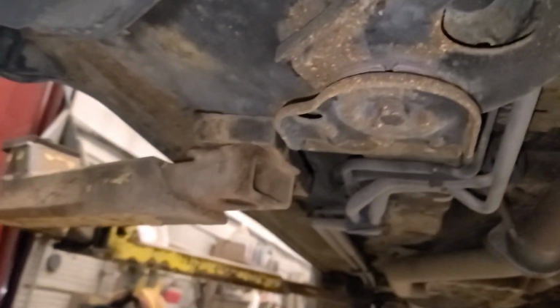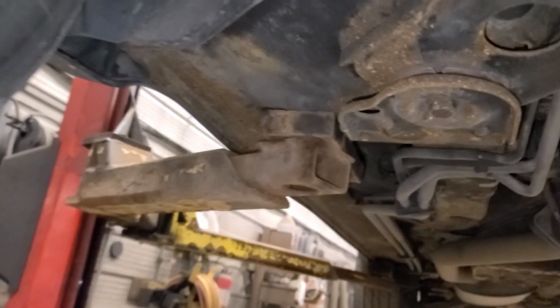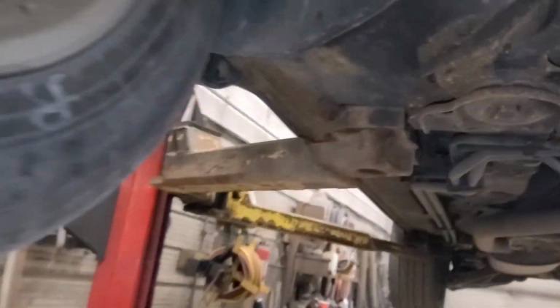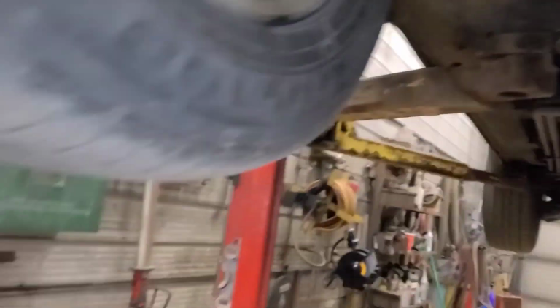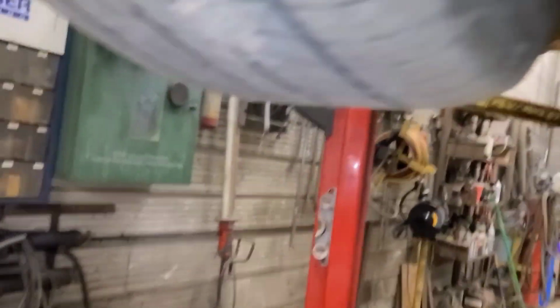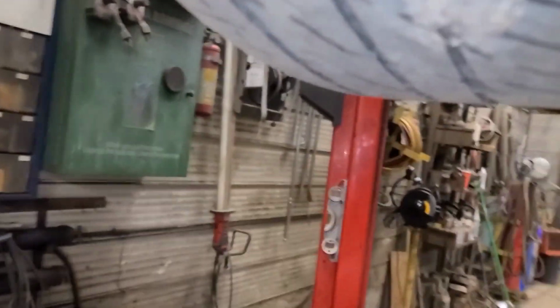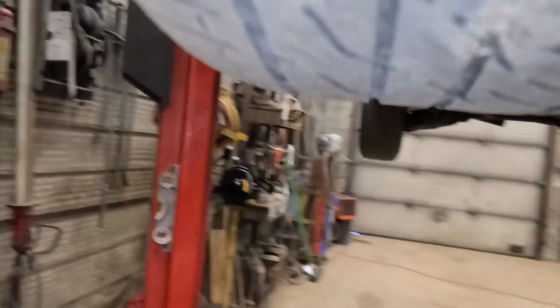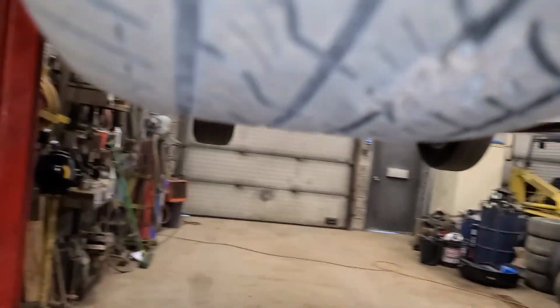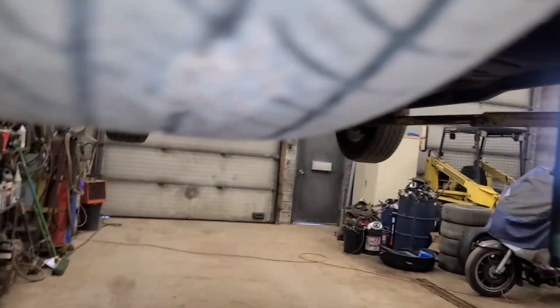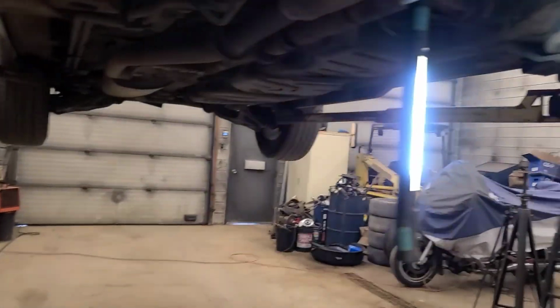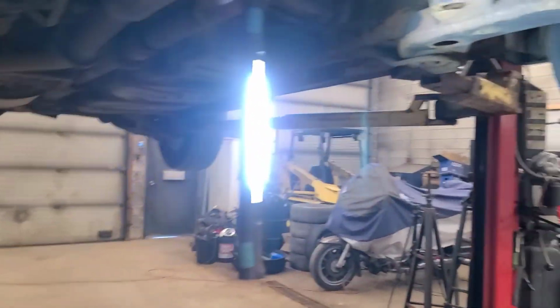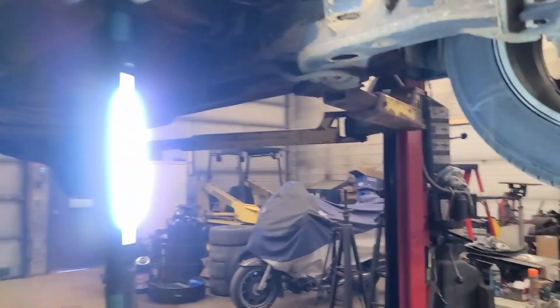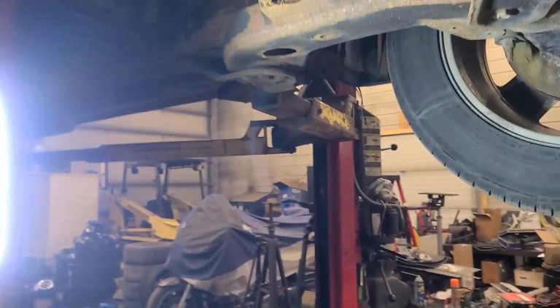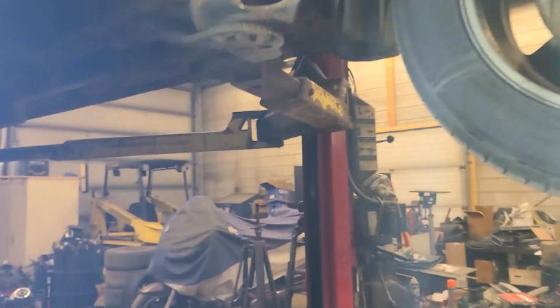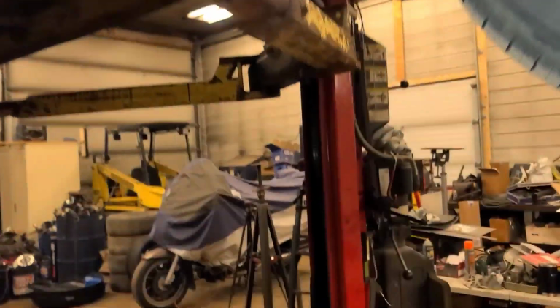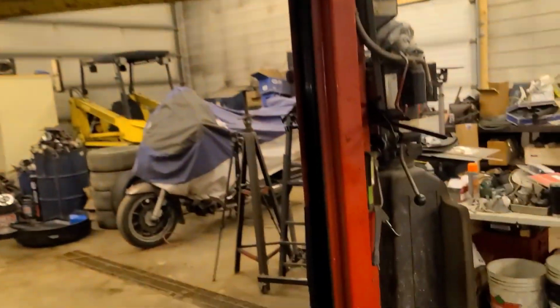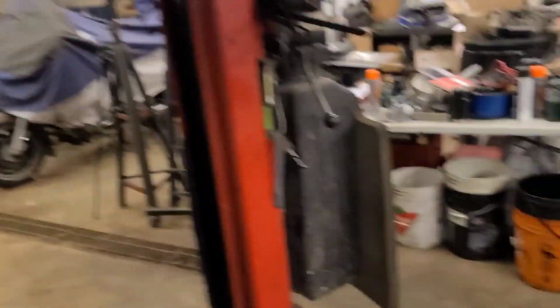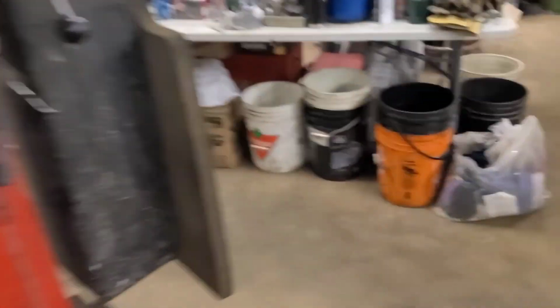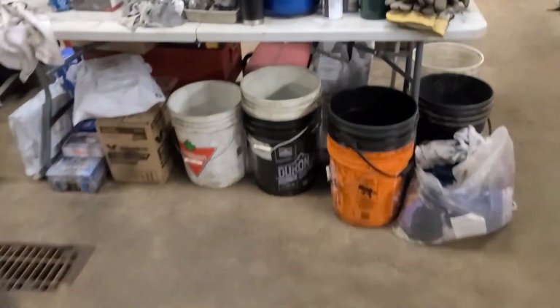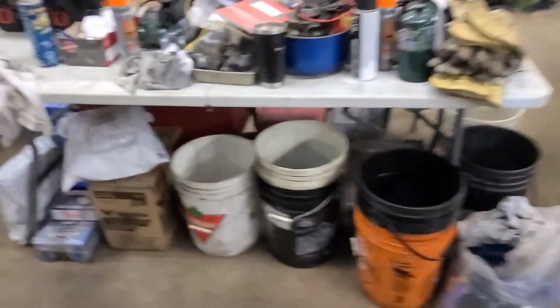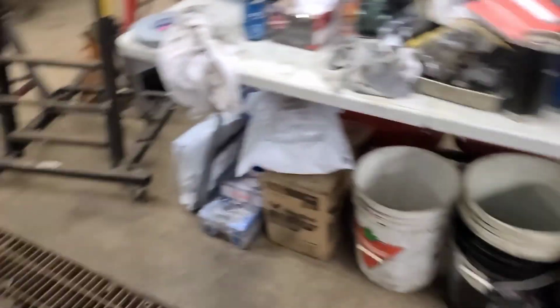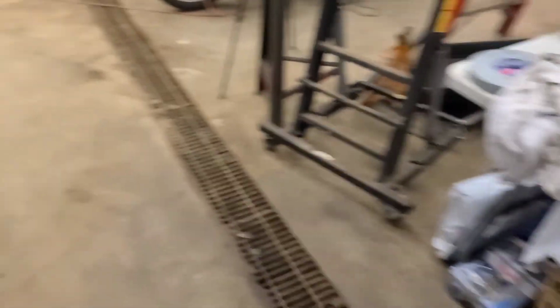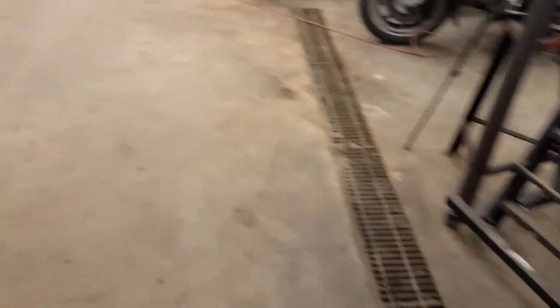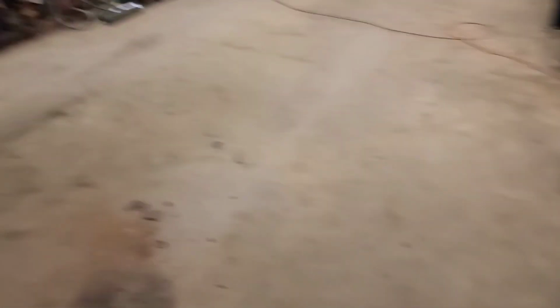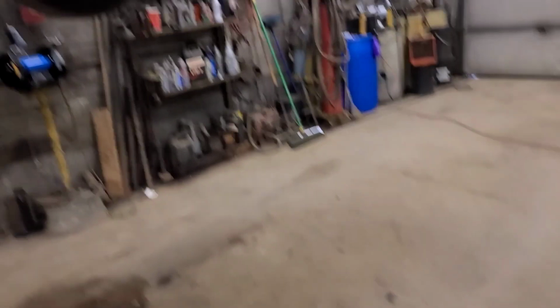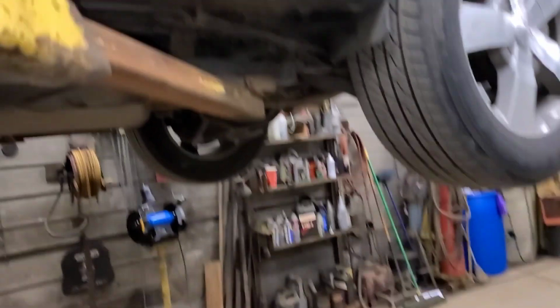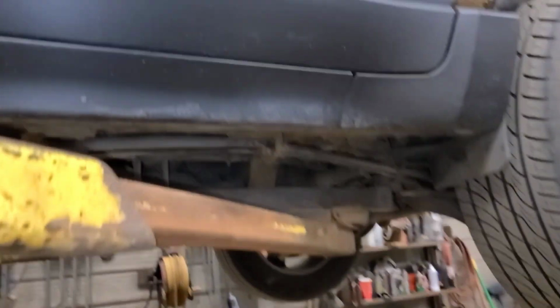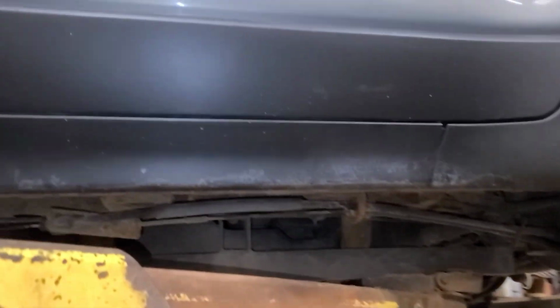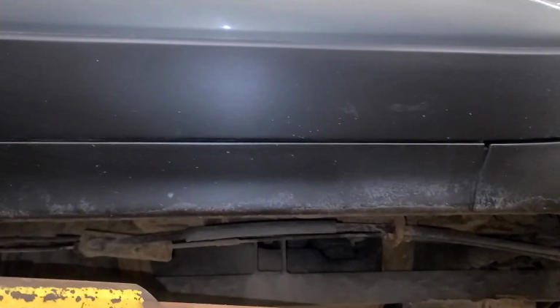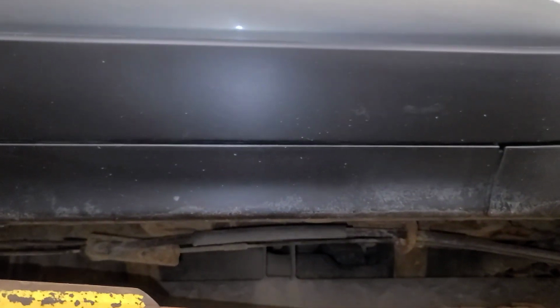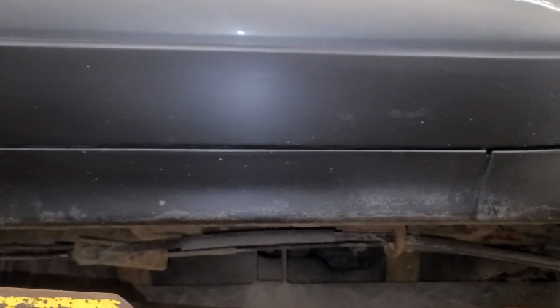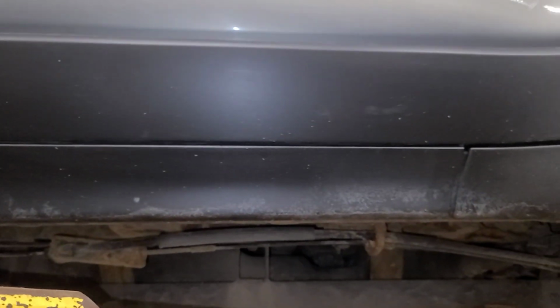This is why you should have it looked at before you commit to anything. Vehicles can look cosmetically good from the outside — anything 10 years old or newer.